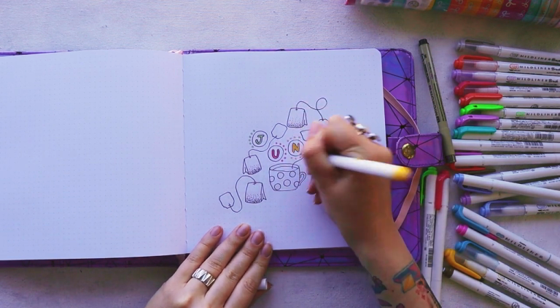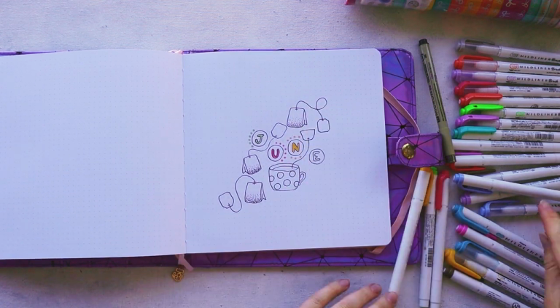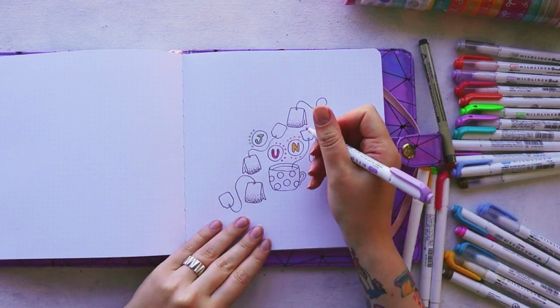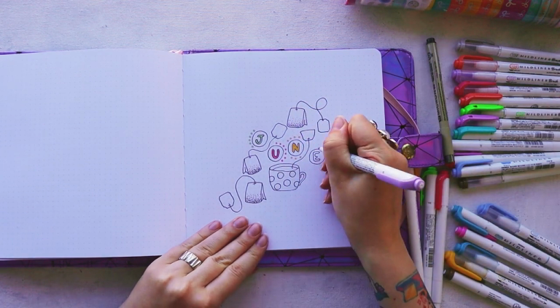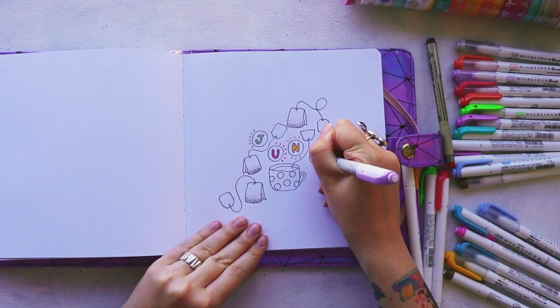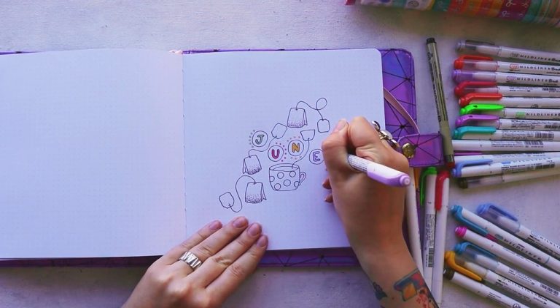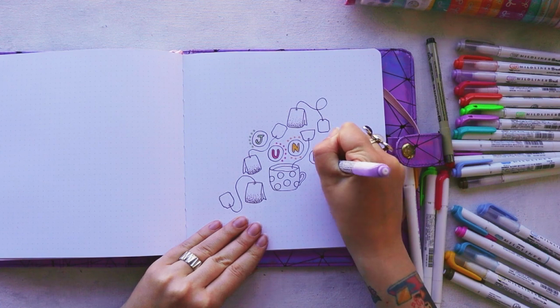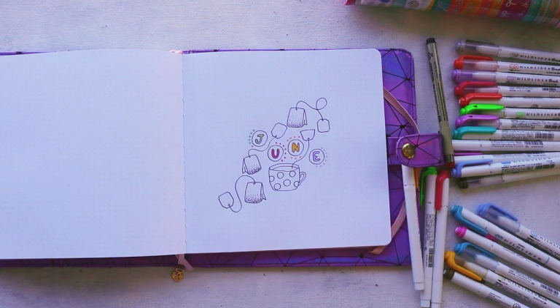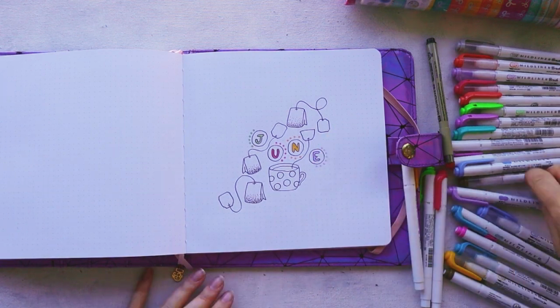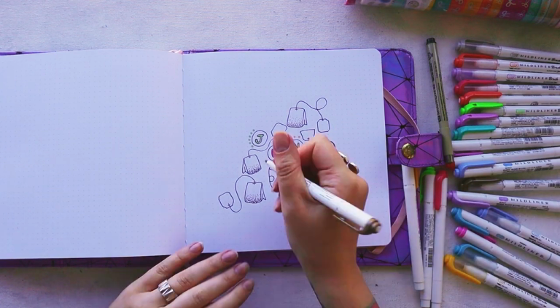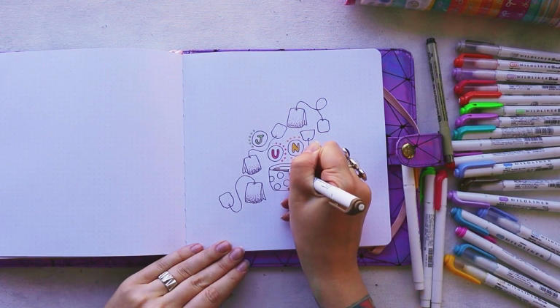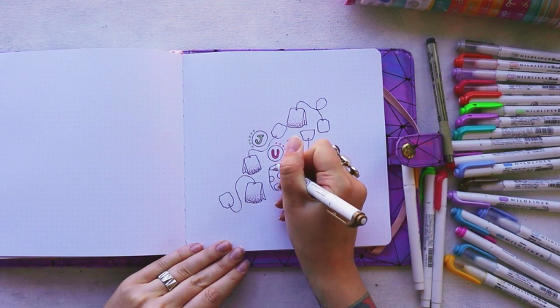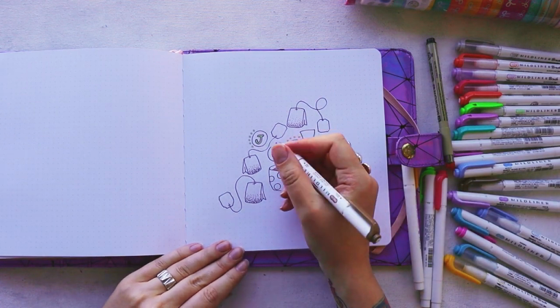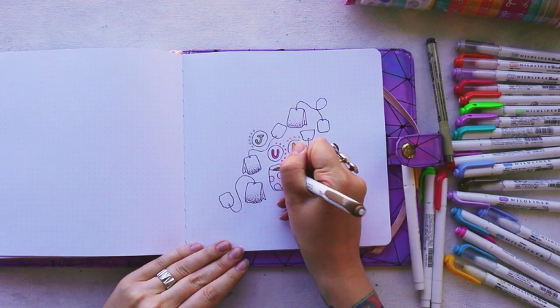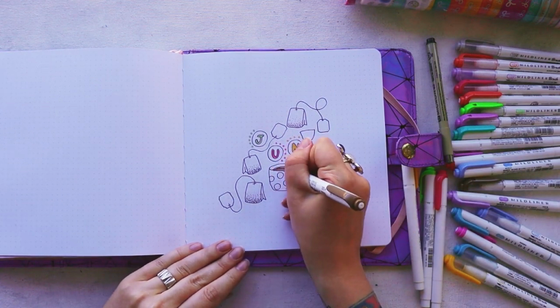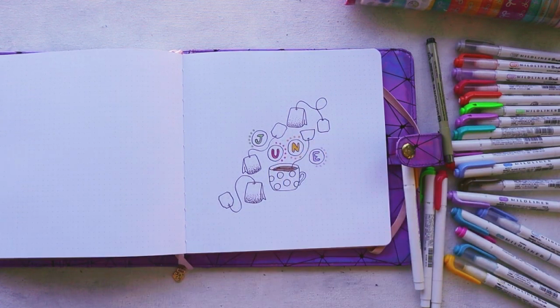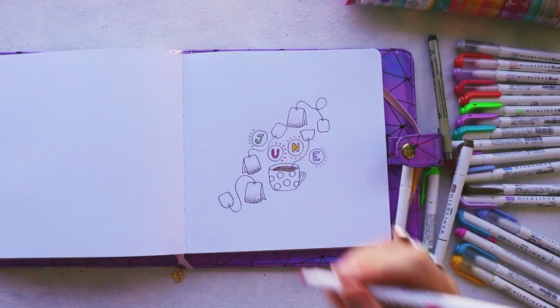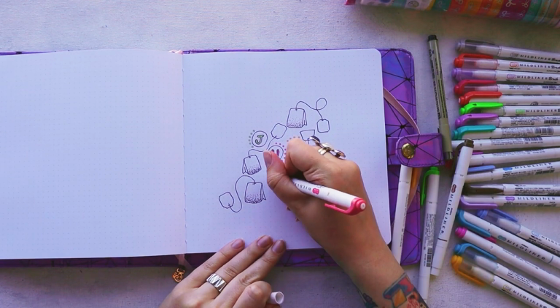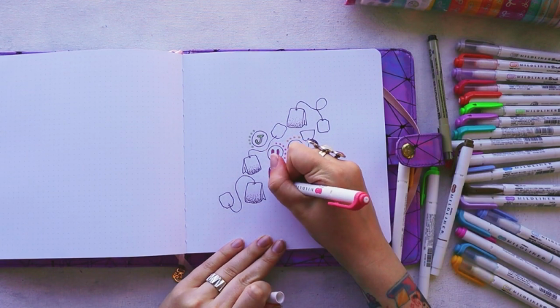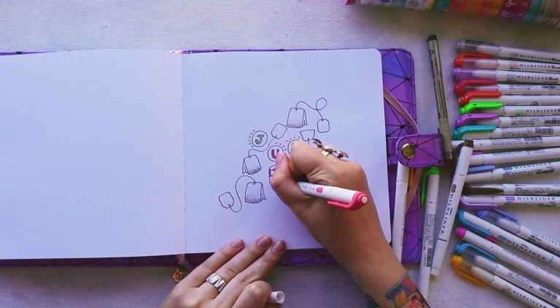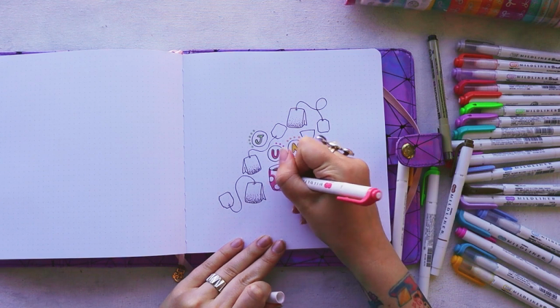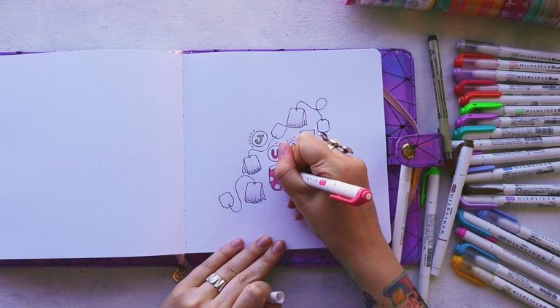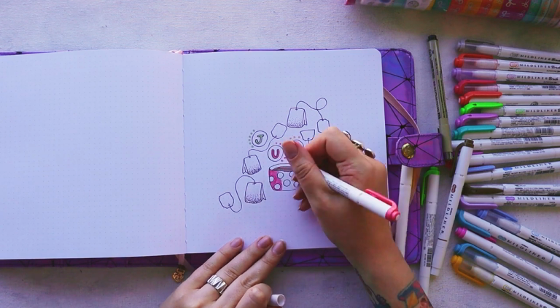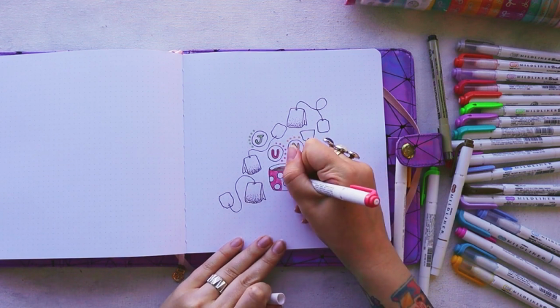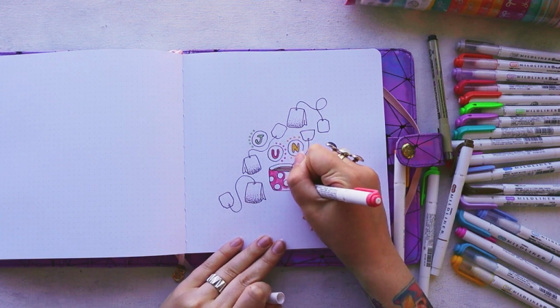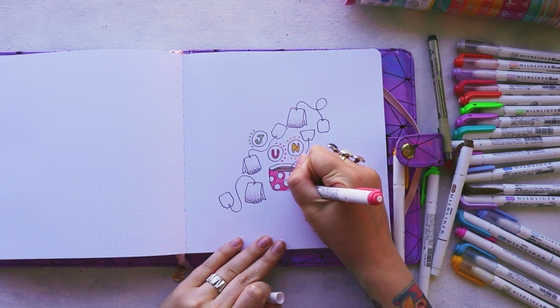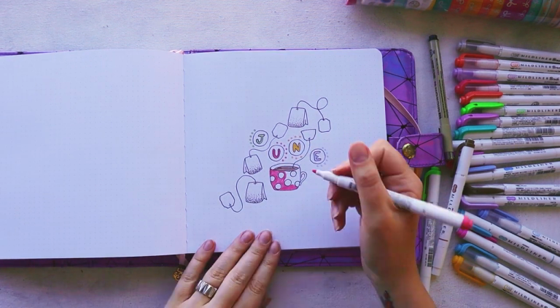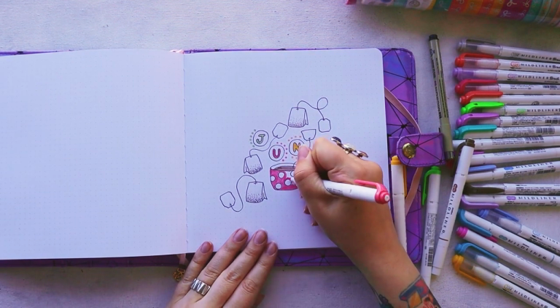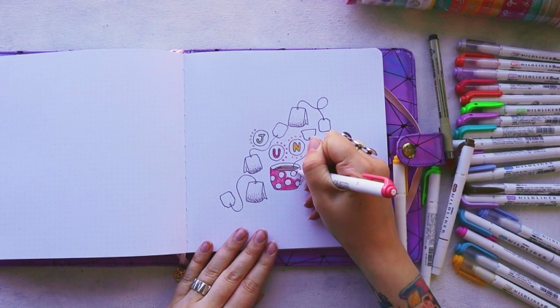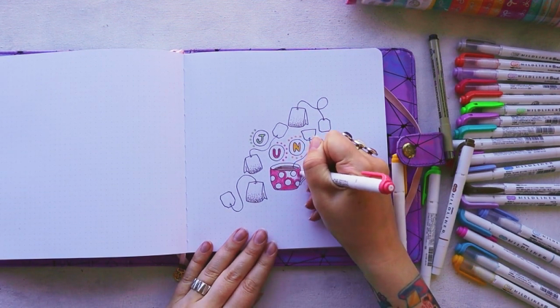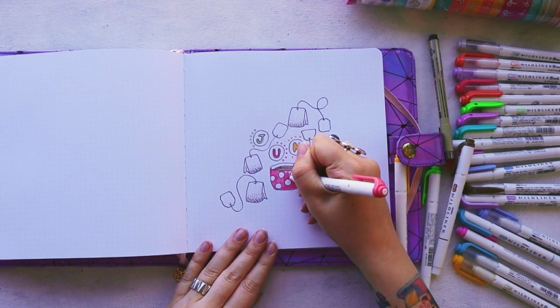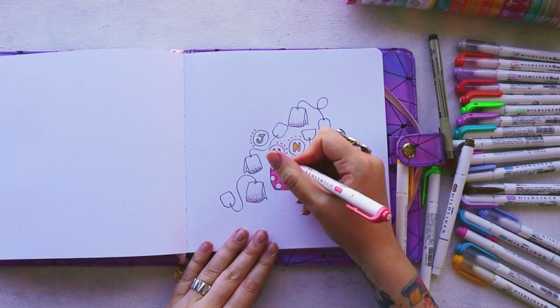One little thing you might notice as we go is that I actually forgot to add washi tape, so all the washi tape is added afterward.